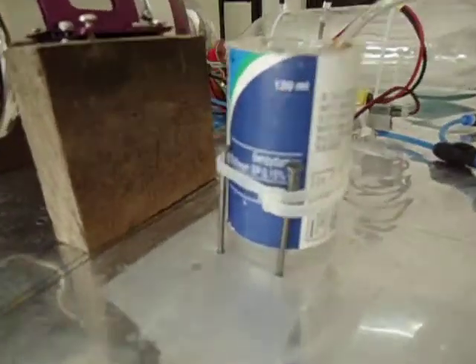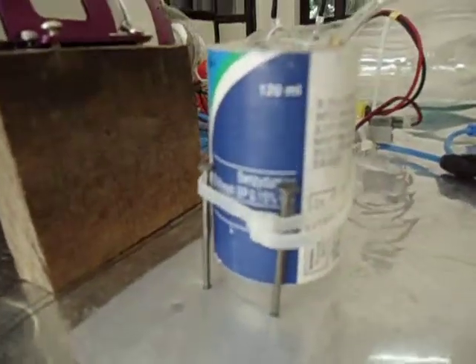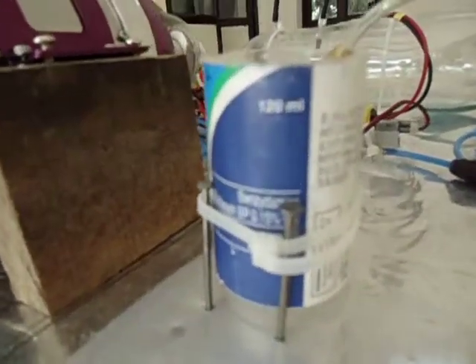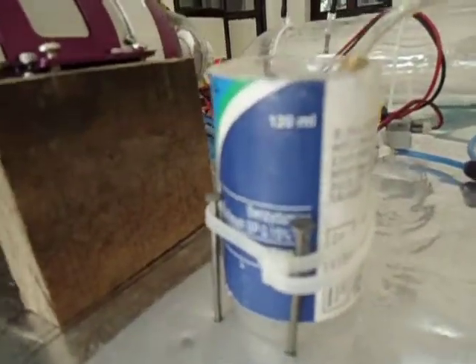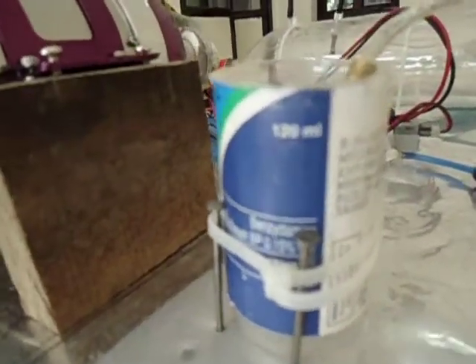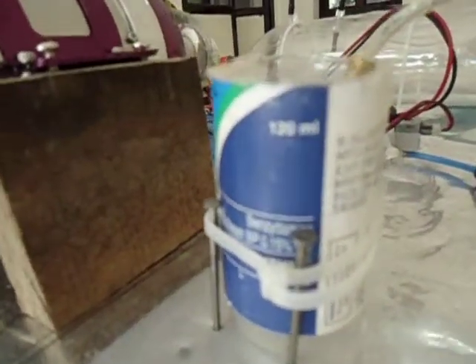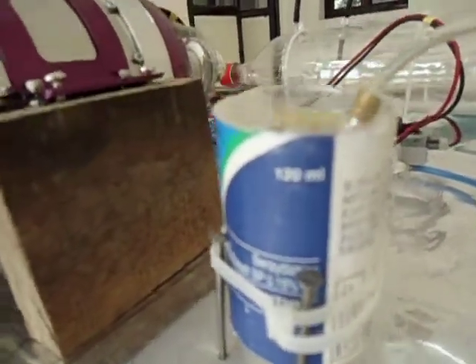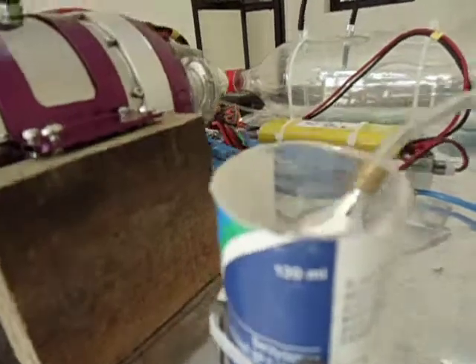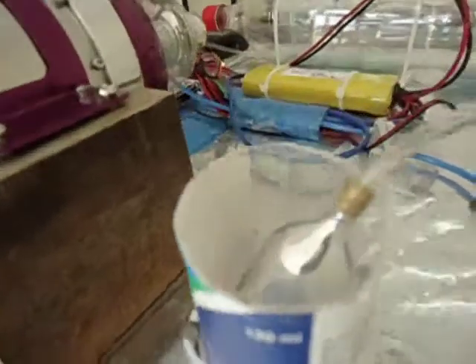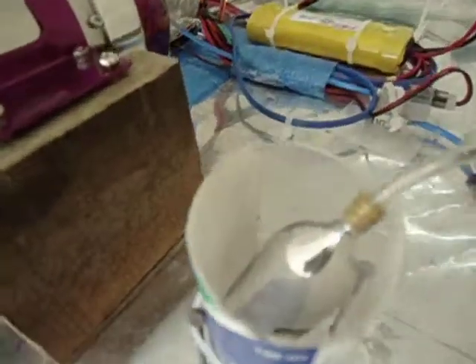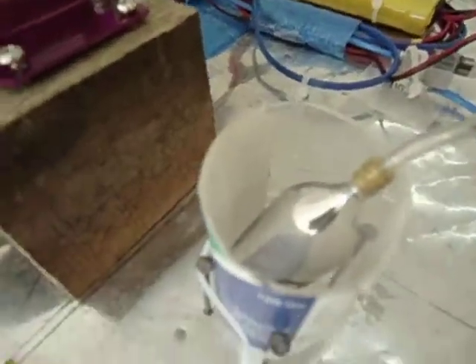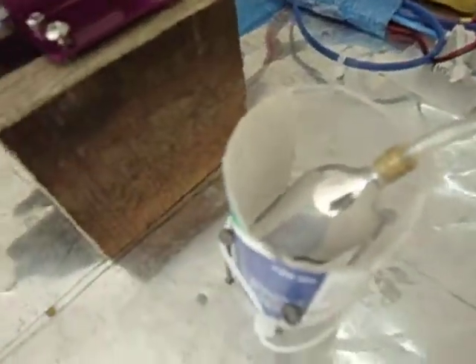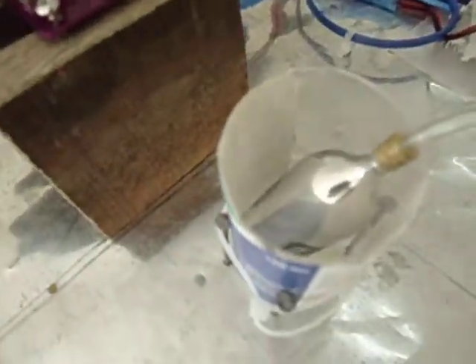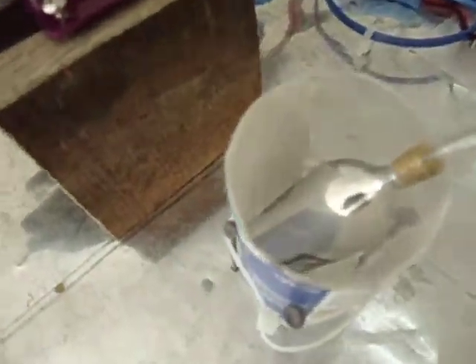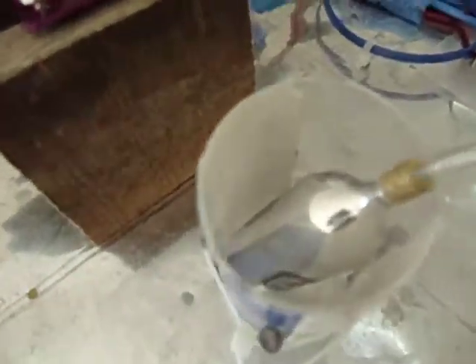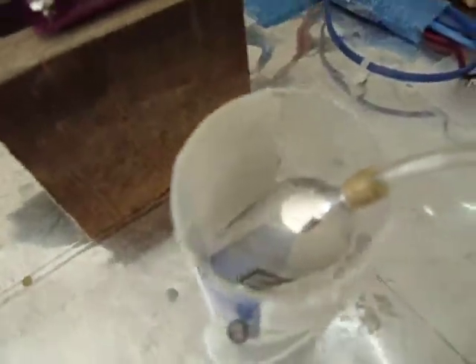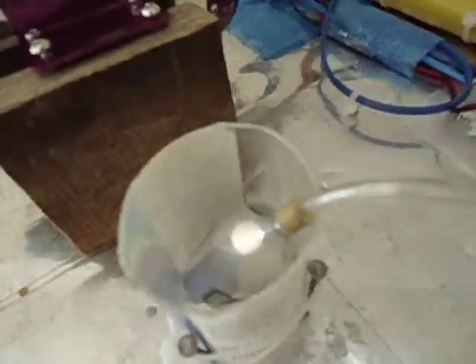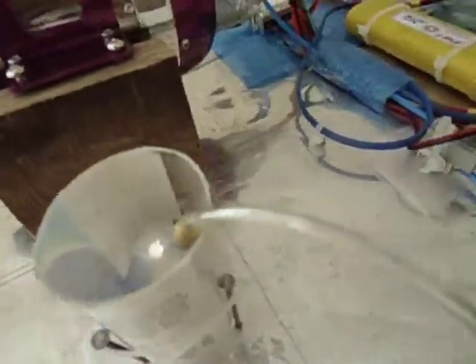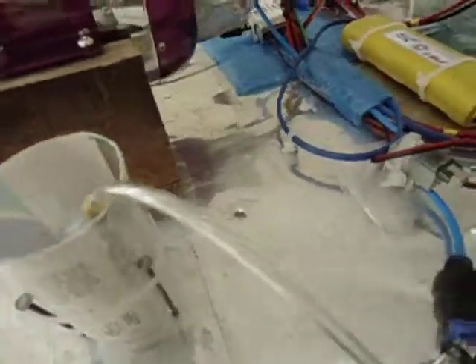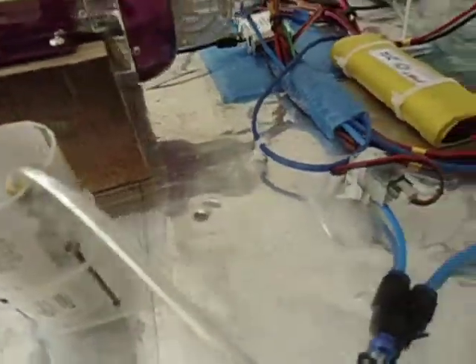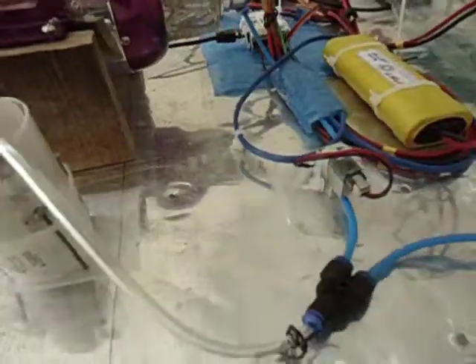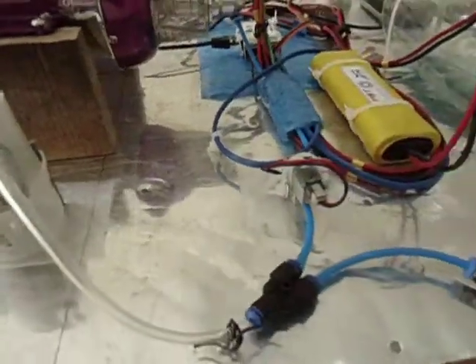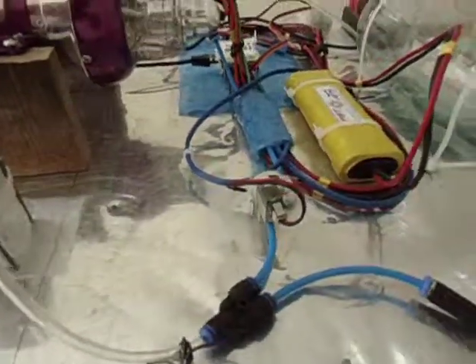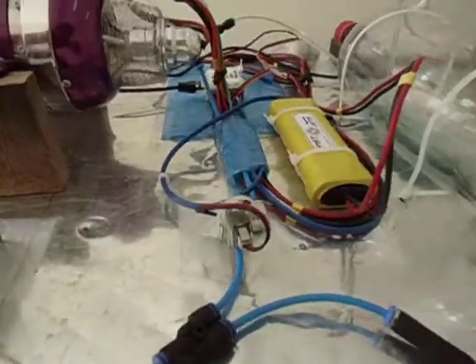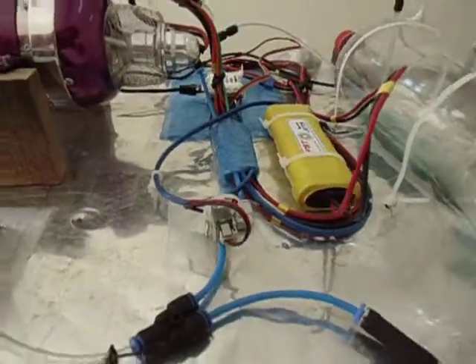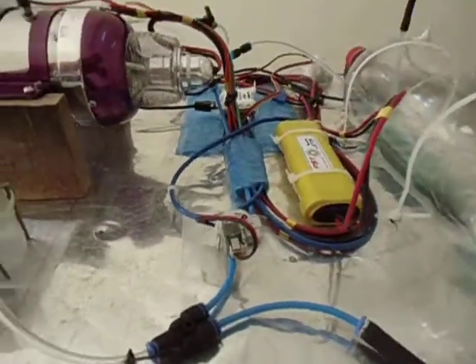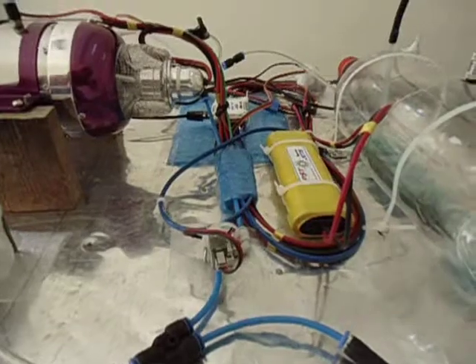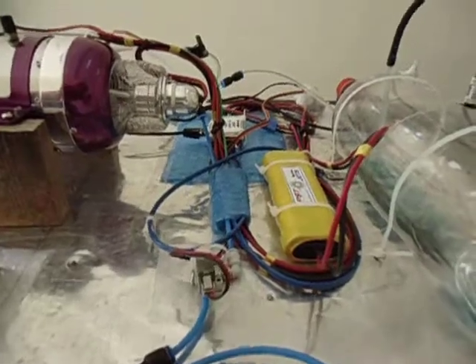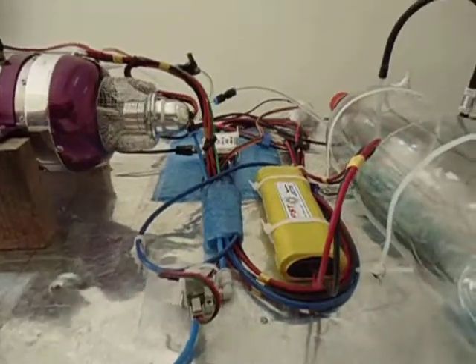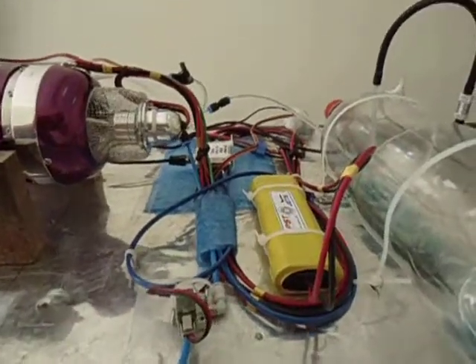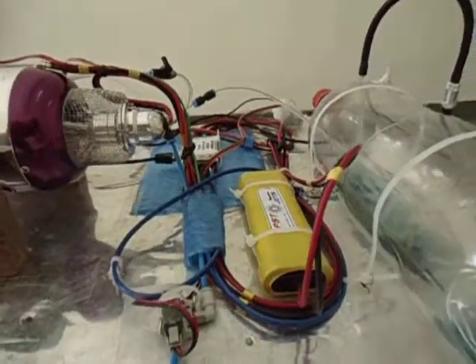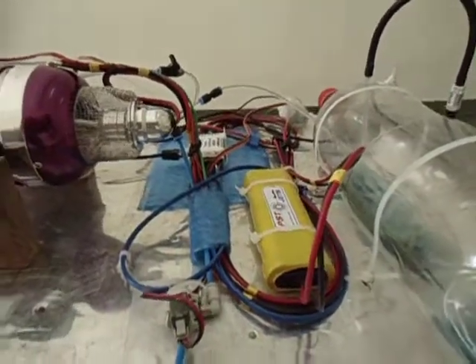That is how I secure the gas can. Everything has to be very well secured so that nothing flies off with the jet blast.